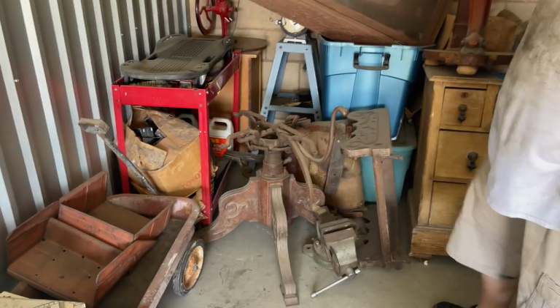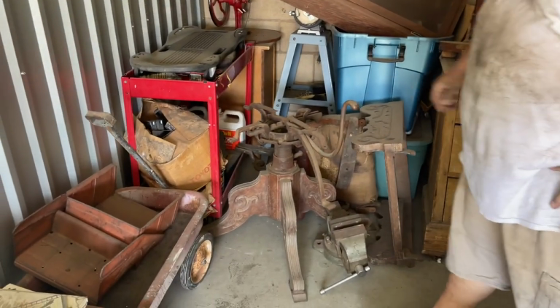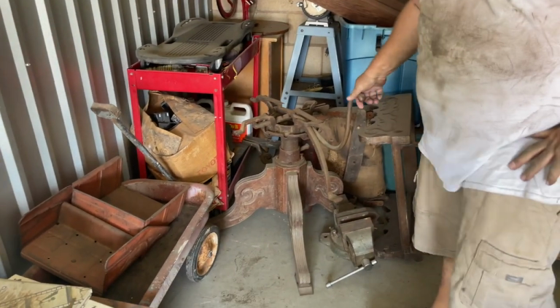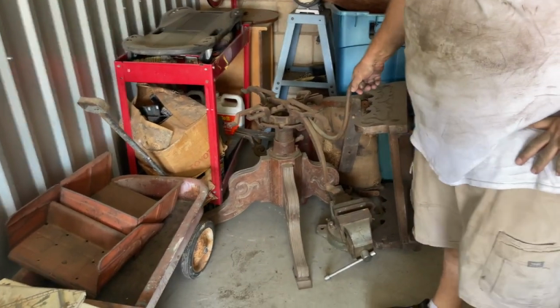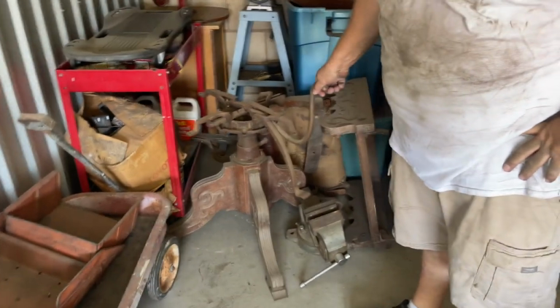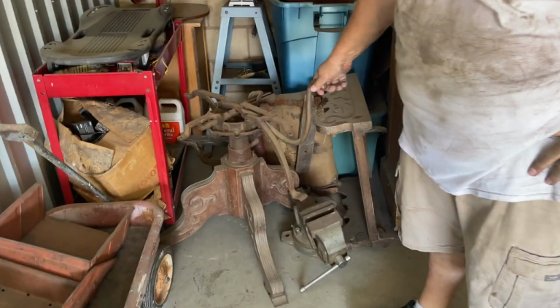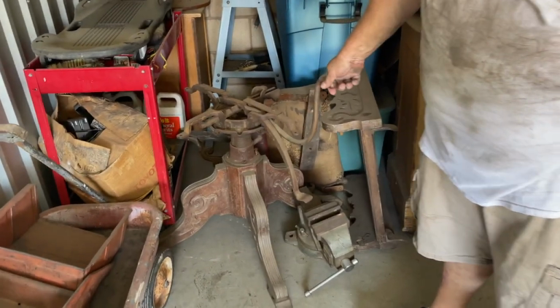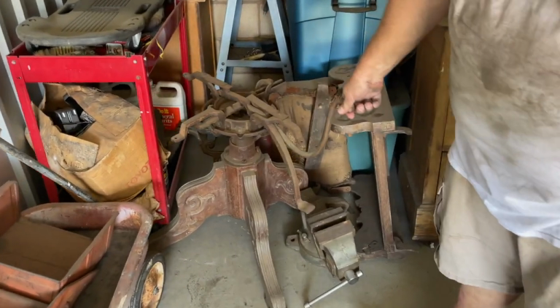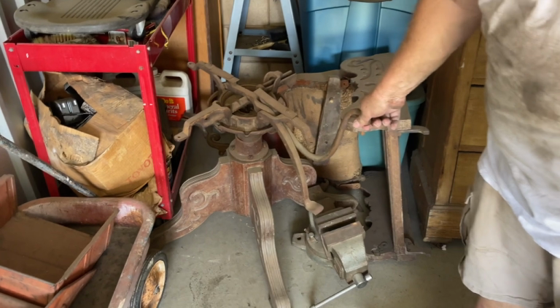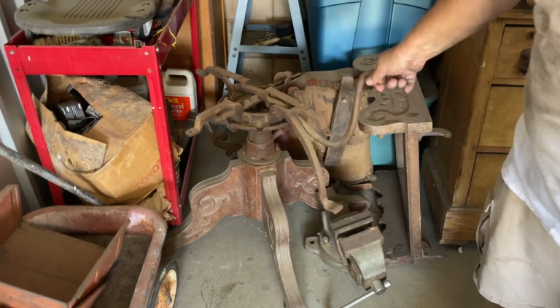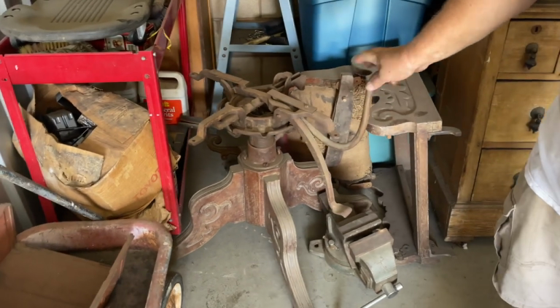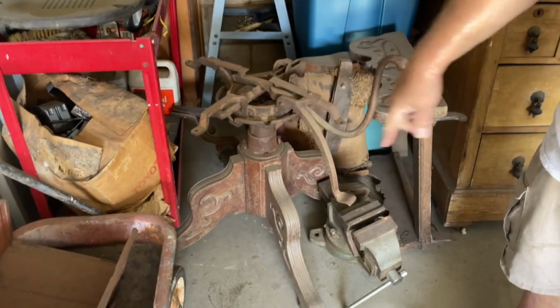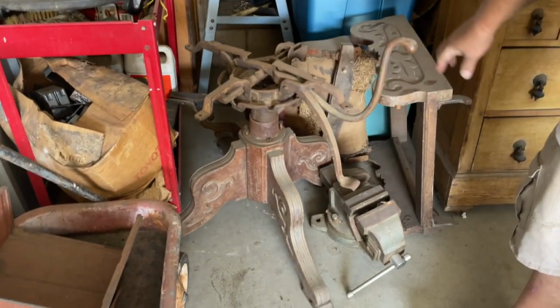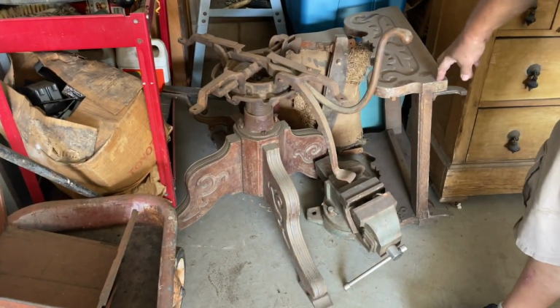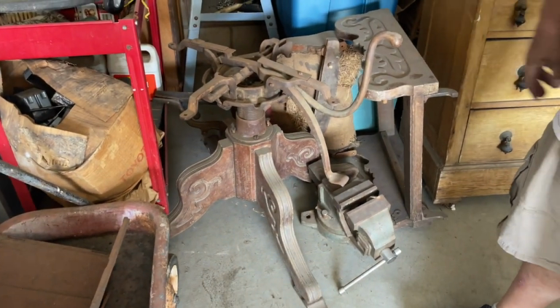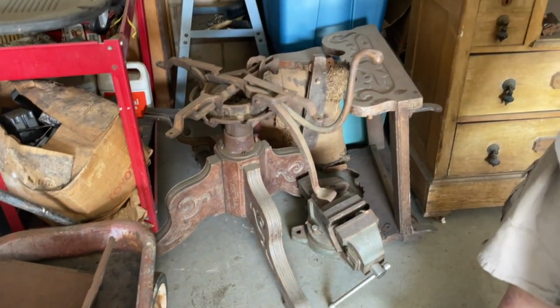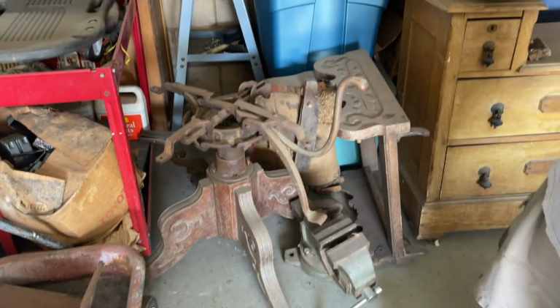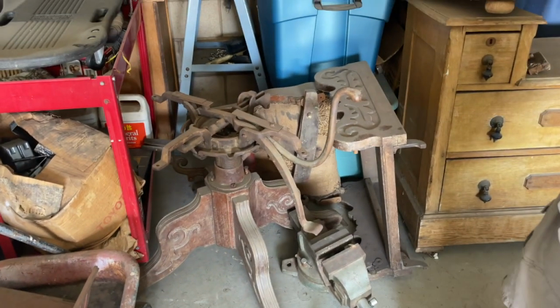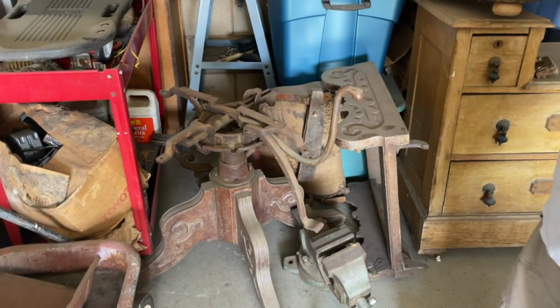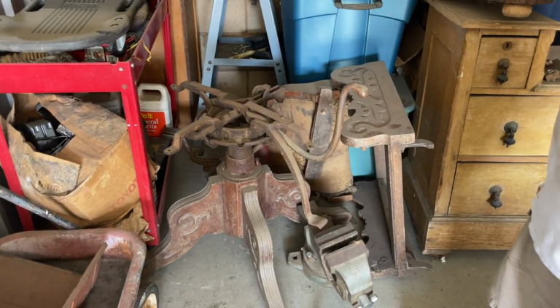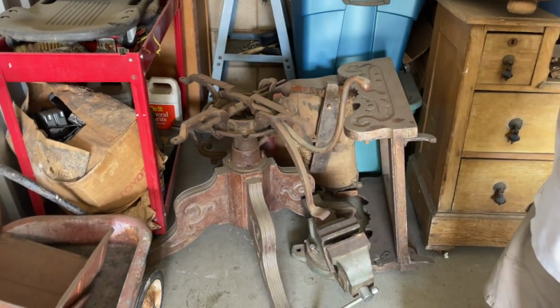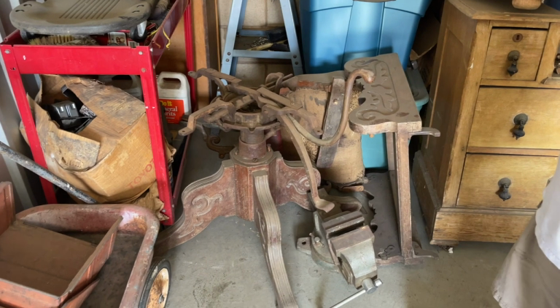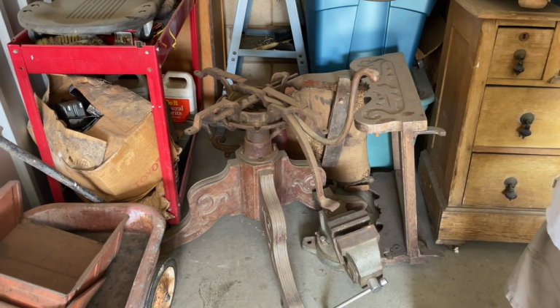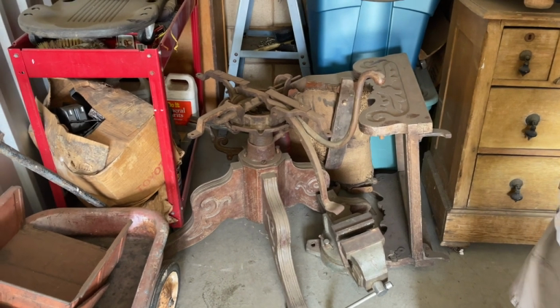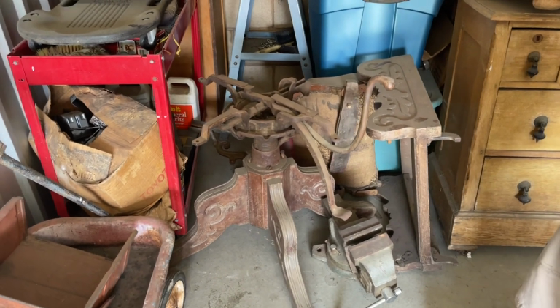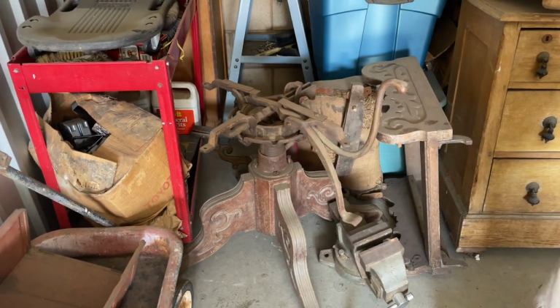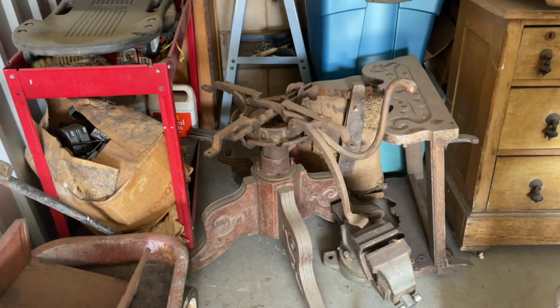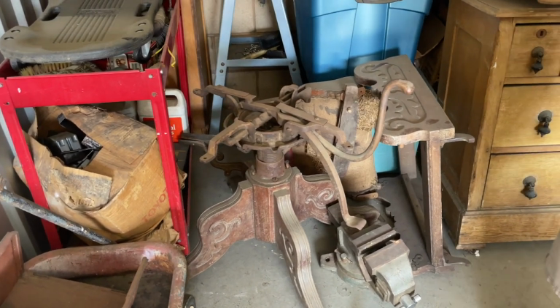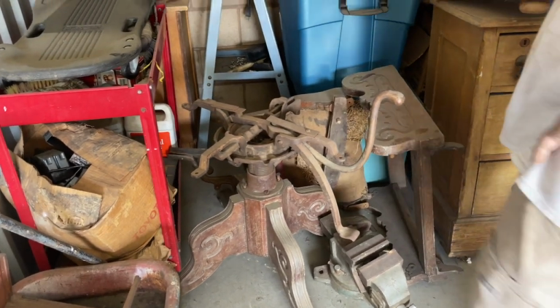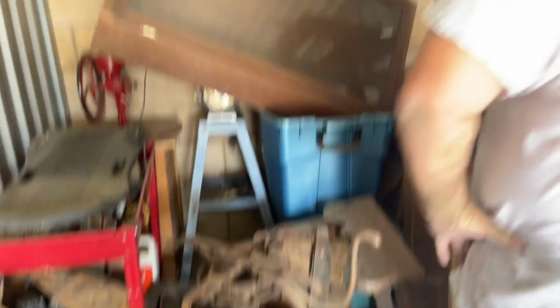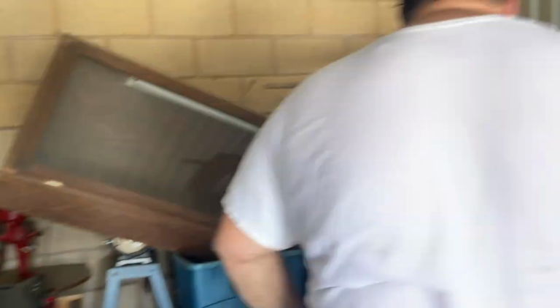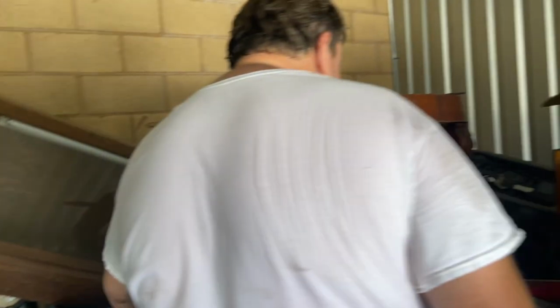Check this out — this is actually a barber chair from like the 1800s, all wood. I'm not sure yet if I can do anything with it because it's all in pieces. I'll put it aside and see if I can sell it to somebody.